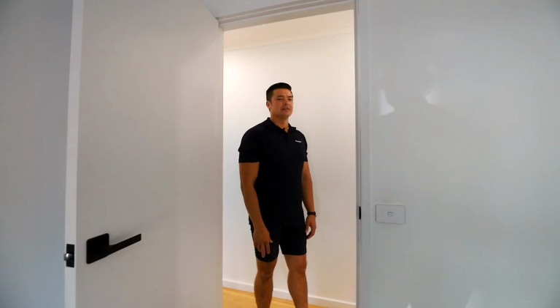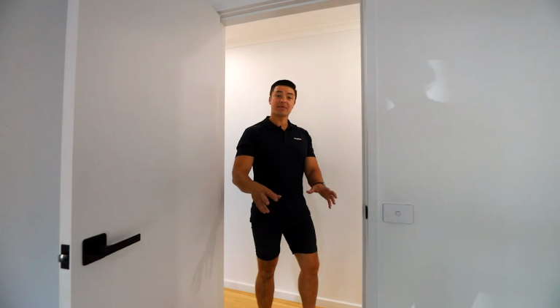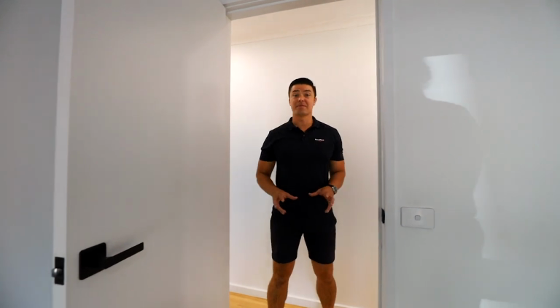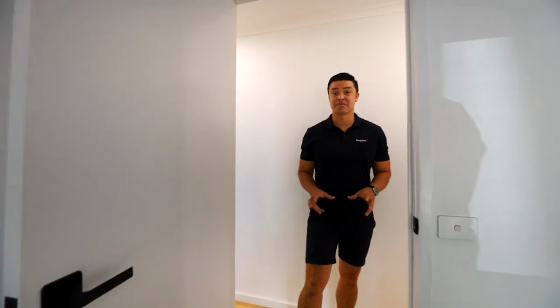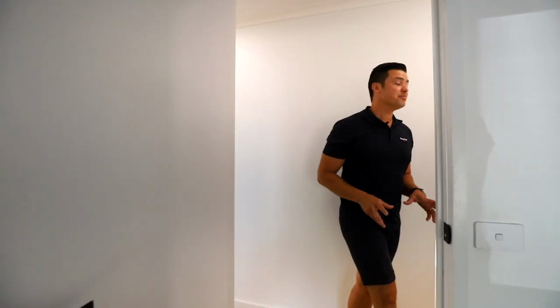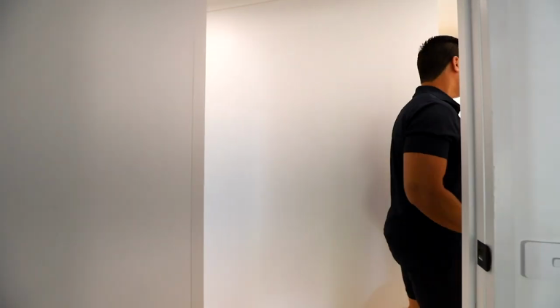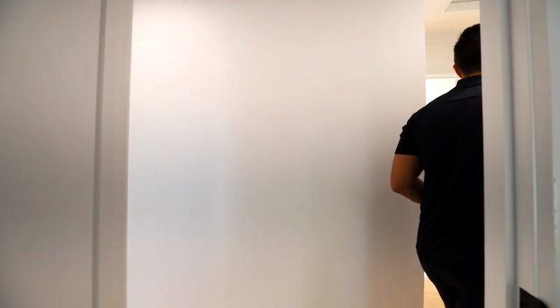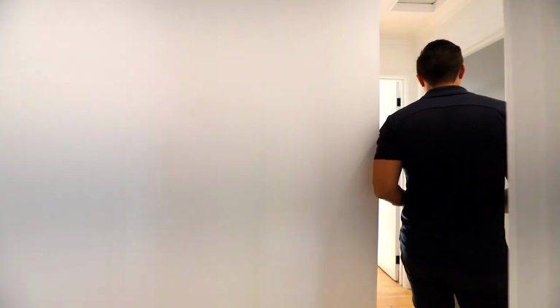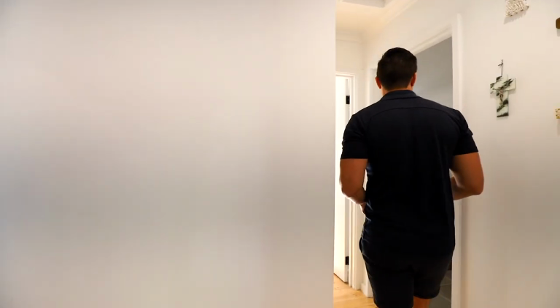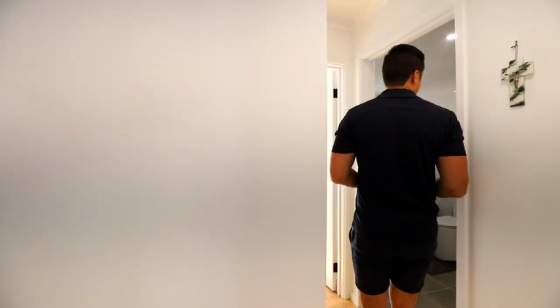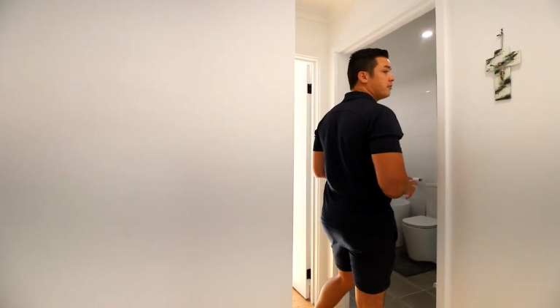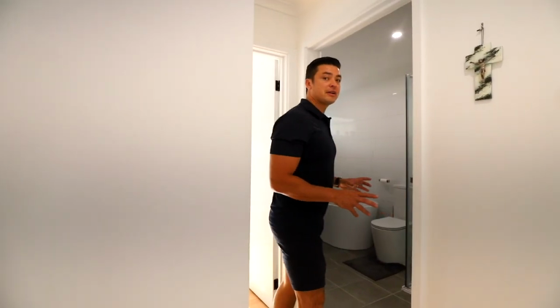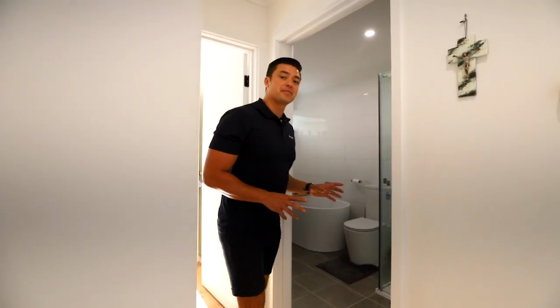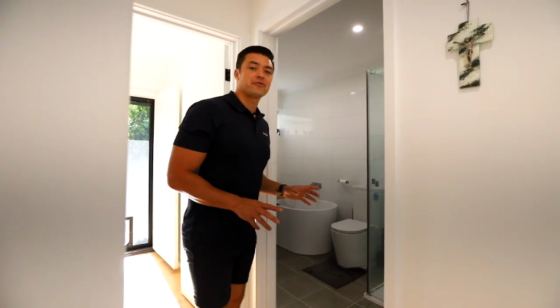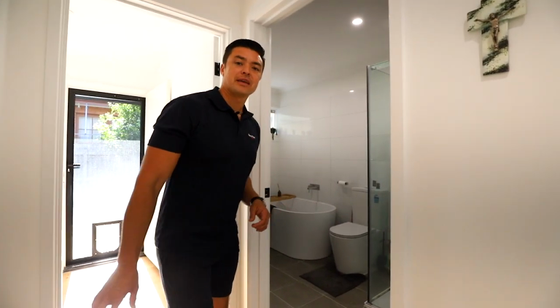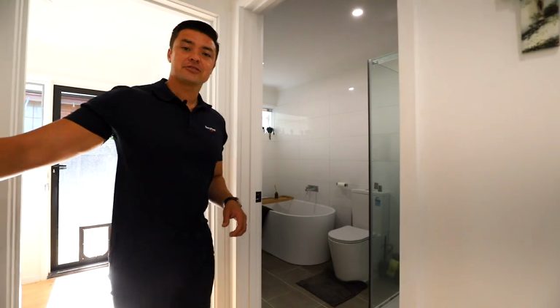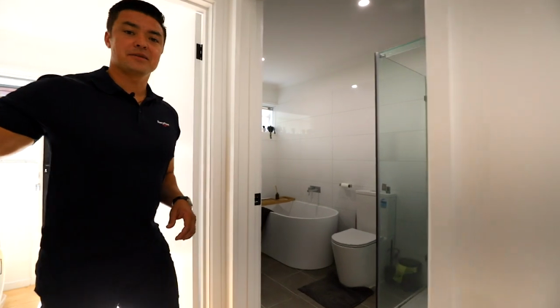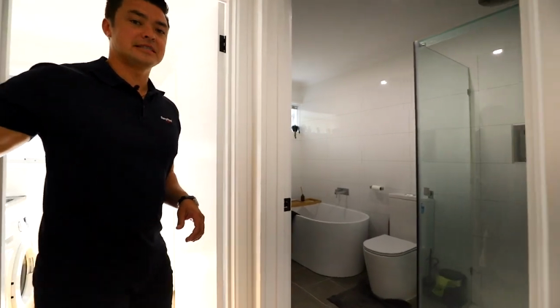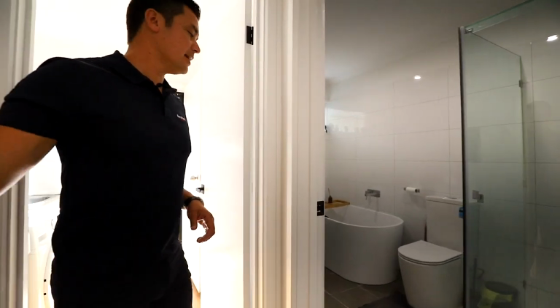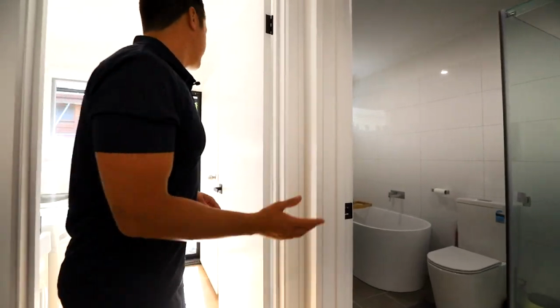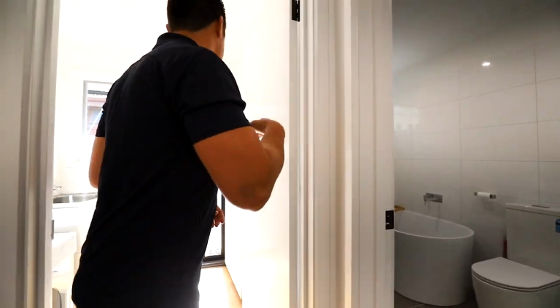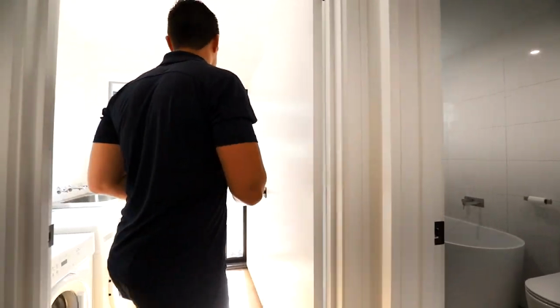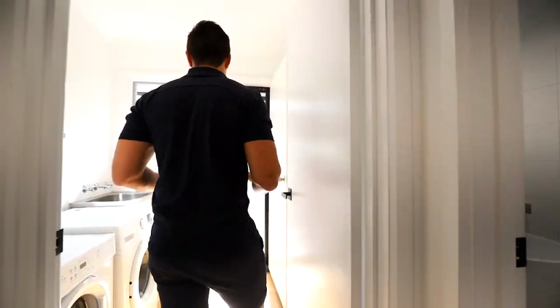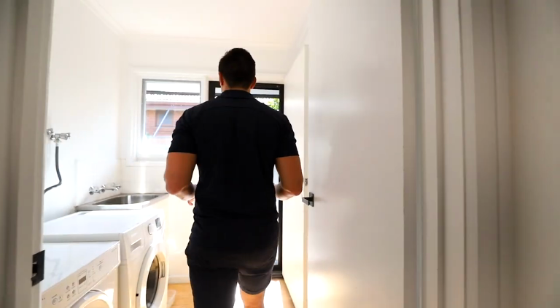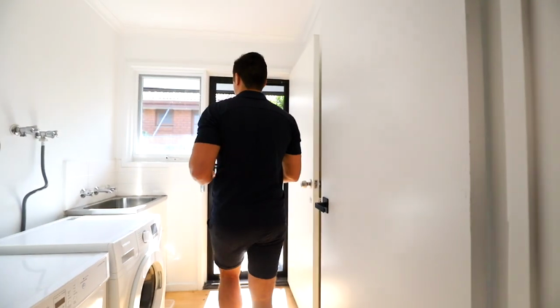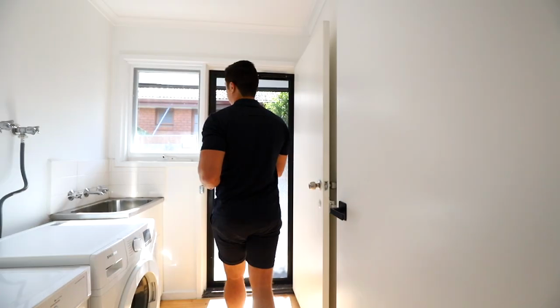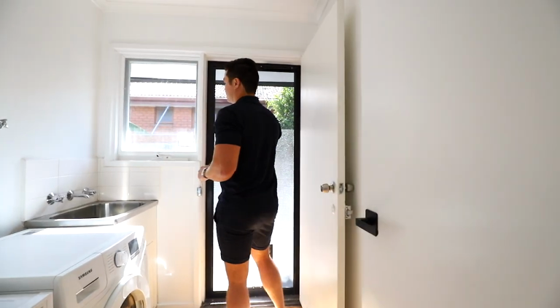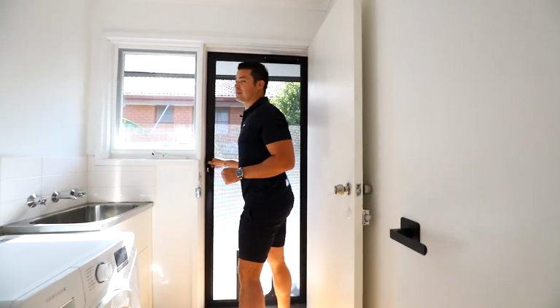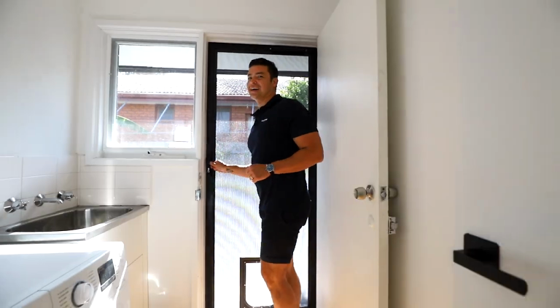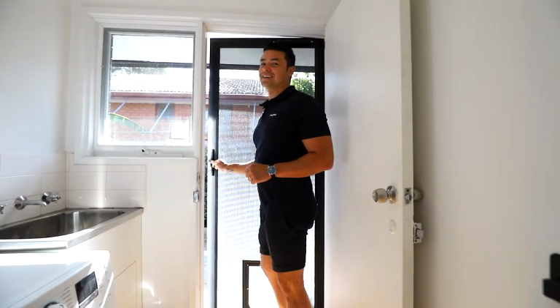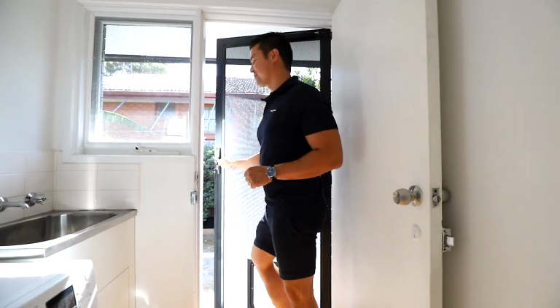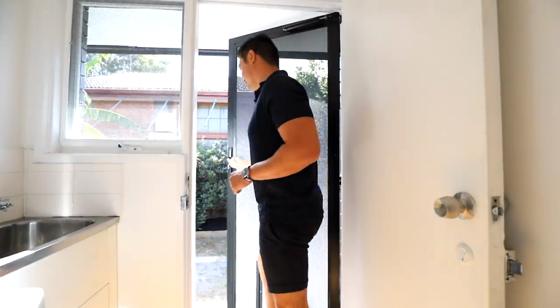Coming out from the master bedroom, on the right-hand side, you've got a fully renovated bathroom. There's an extra linen press in here, and then it goes into the laundry, which then steps out into the backyard. Come through and have a look.